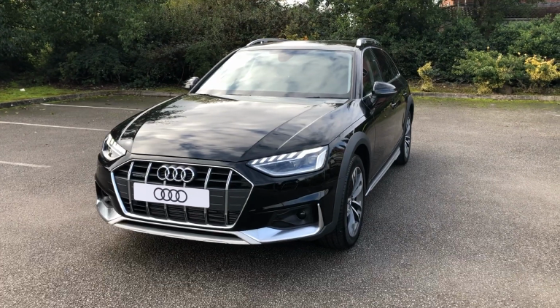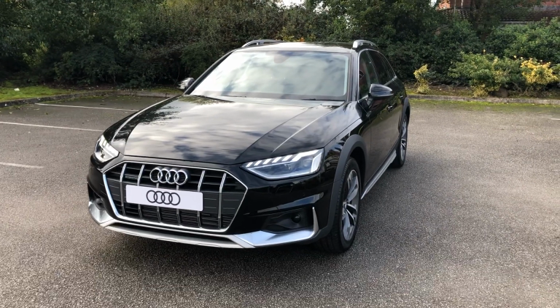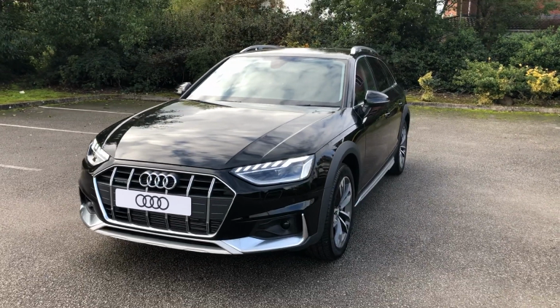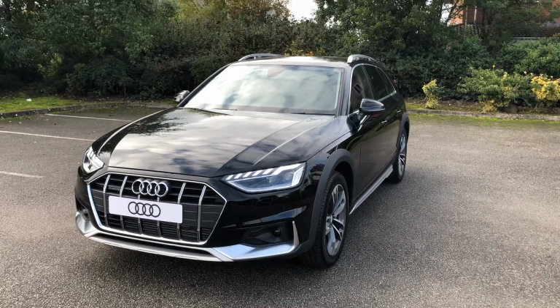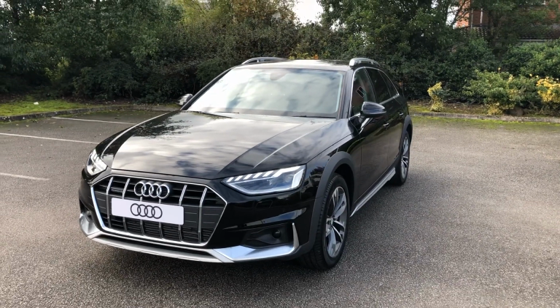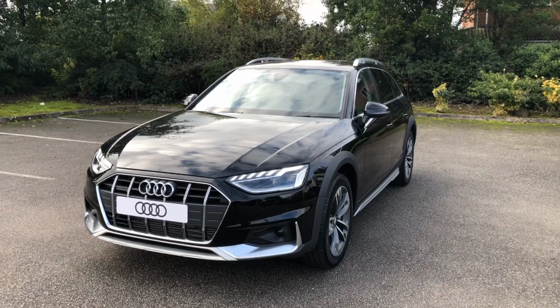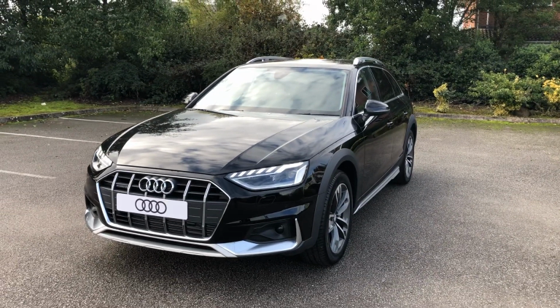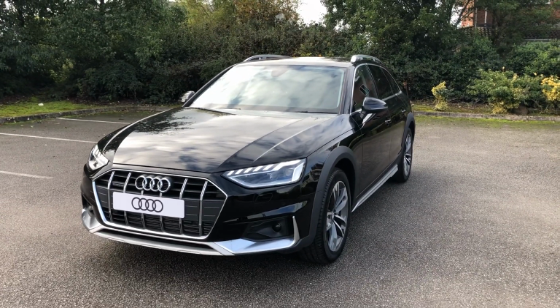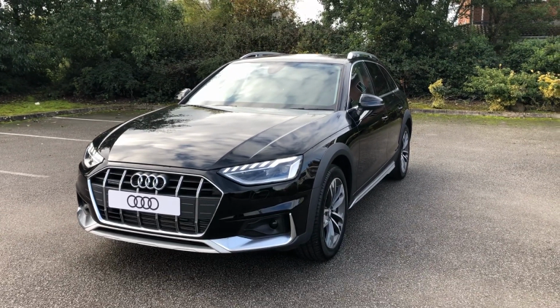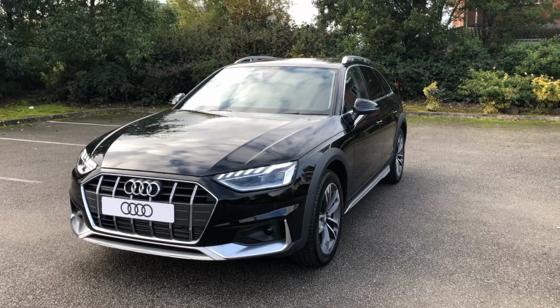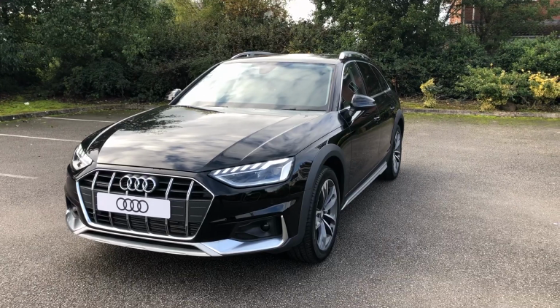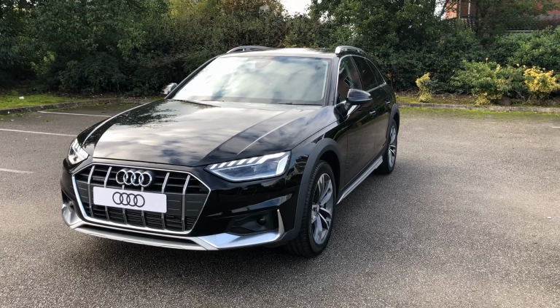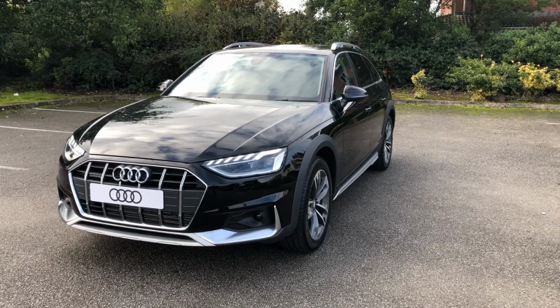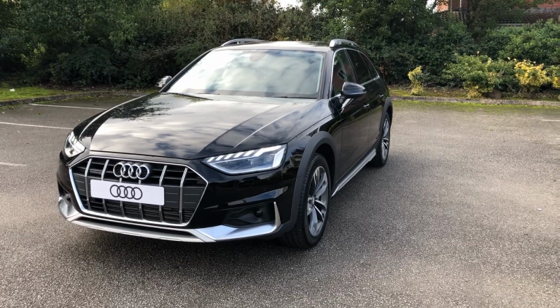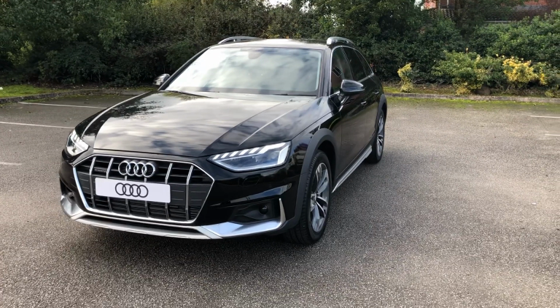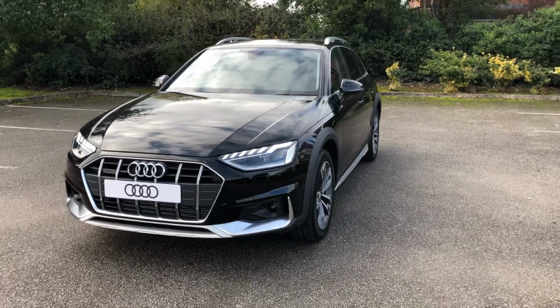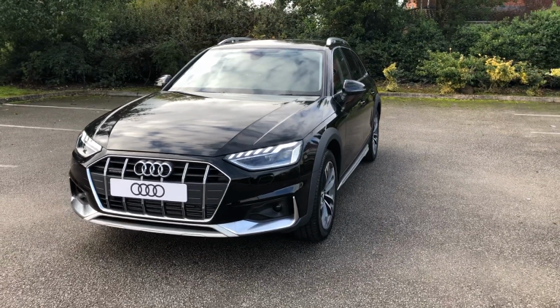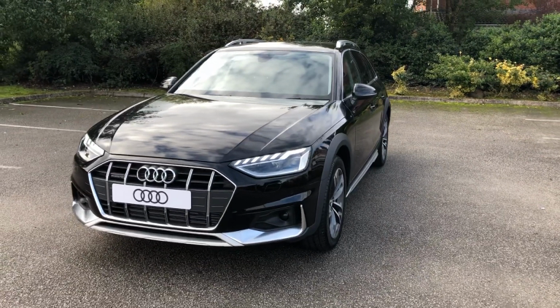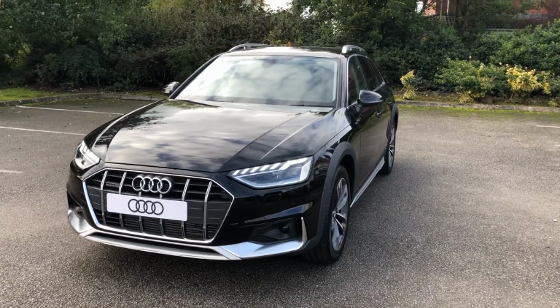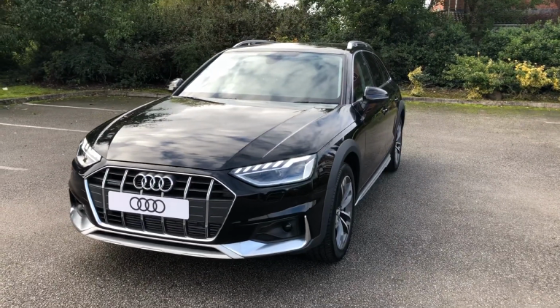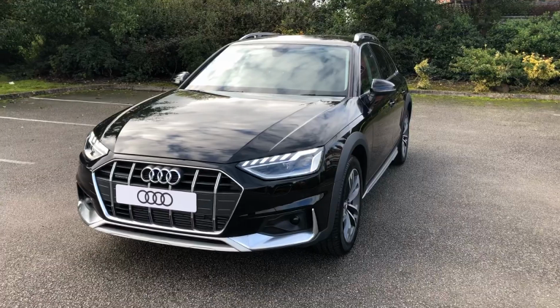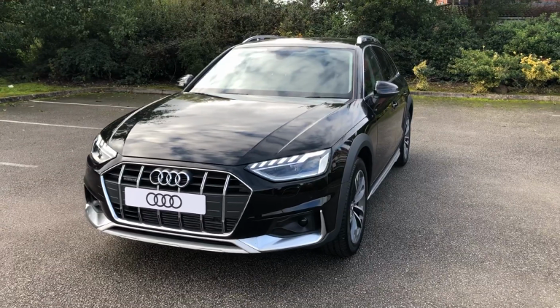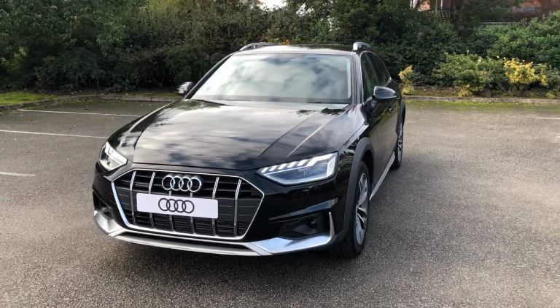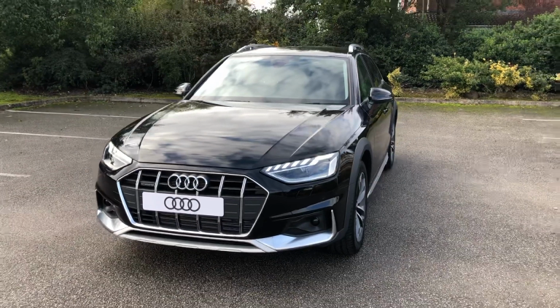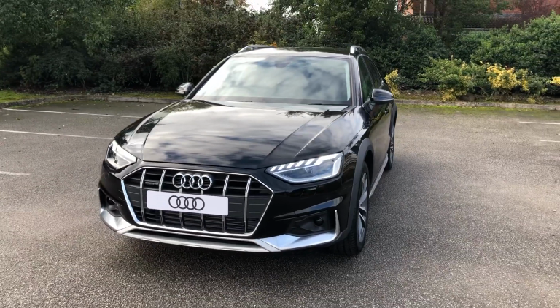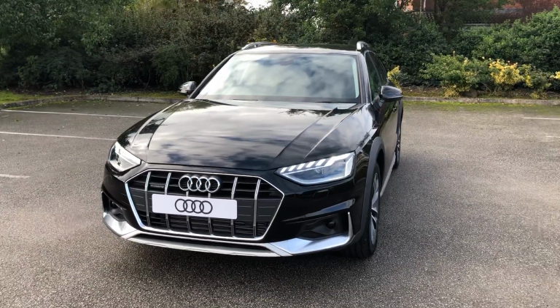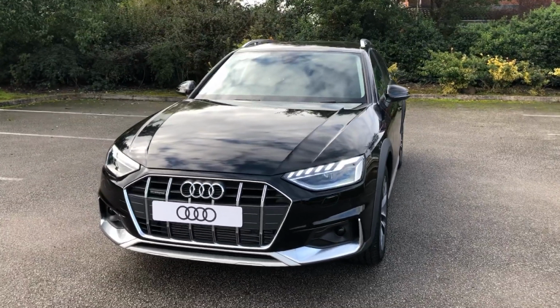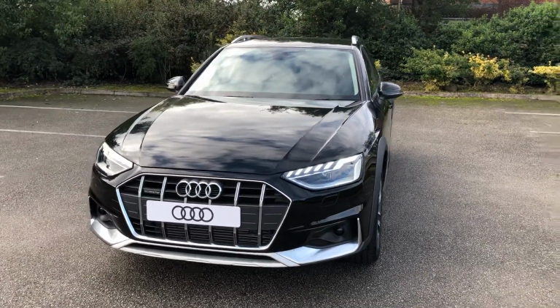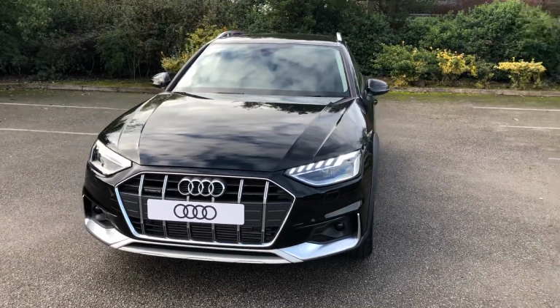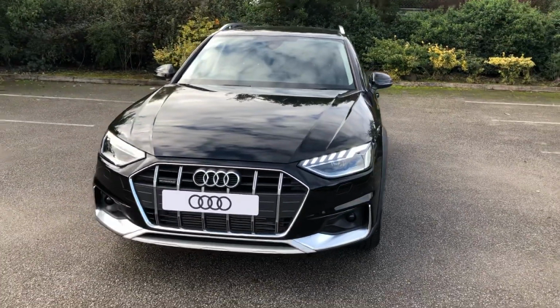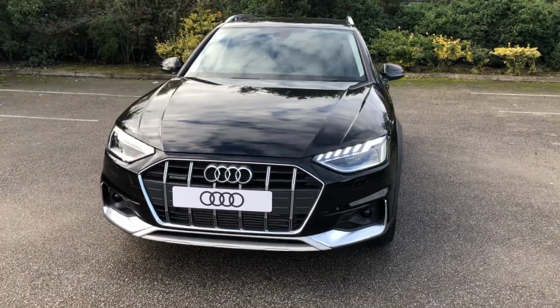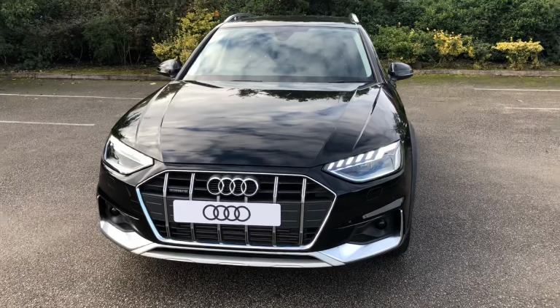Hi and welcome to Stafford Audi. I'd like to give you a quick walk around this brand new Audi A4 All Road Sport that we currently have in stock. This car is a TFSI Quattro — it's four-wheel drive, automatic, and it's finished in brilliant black.